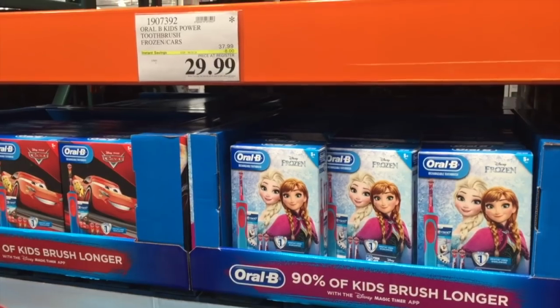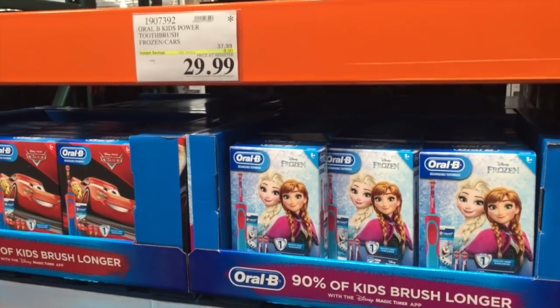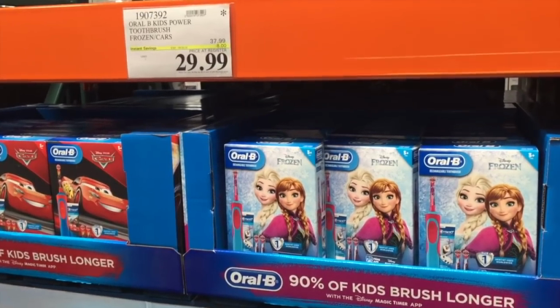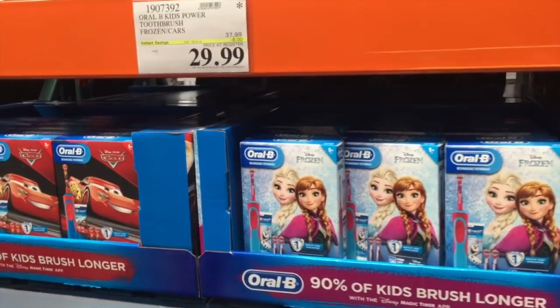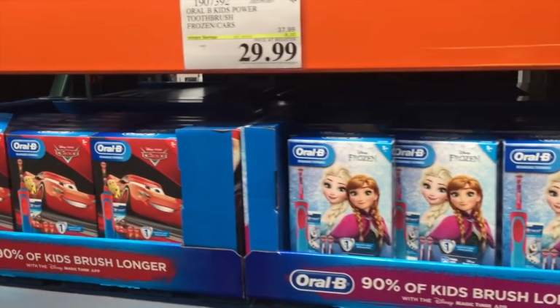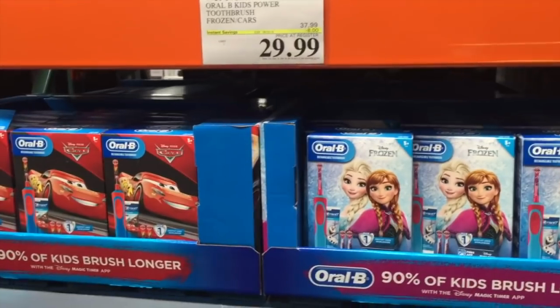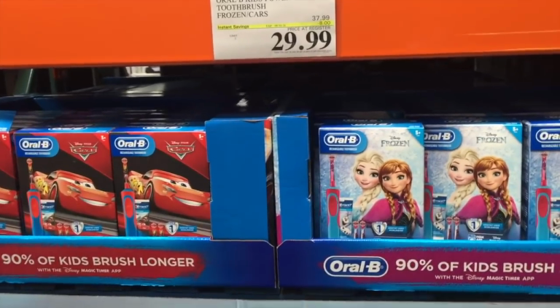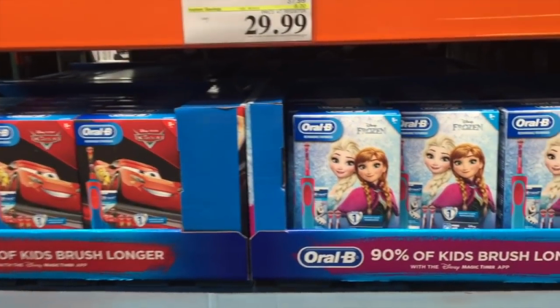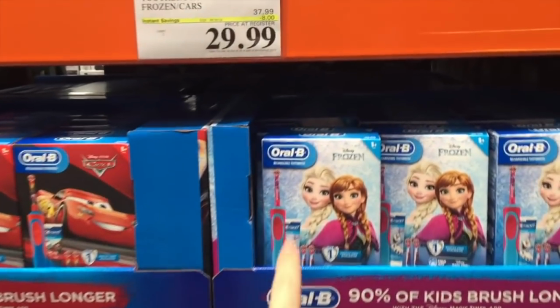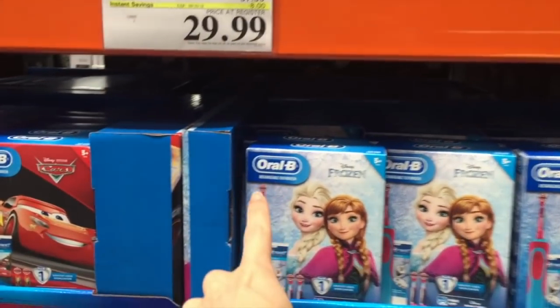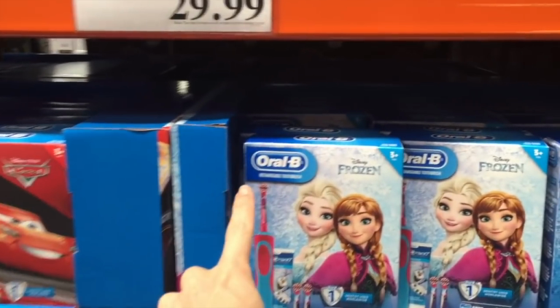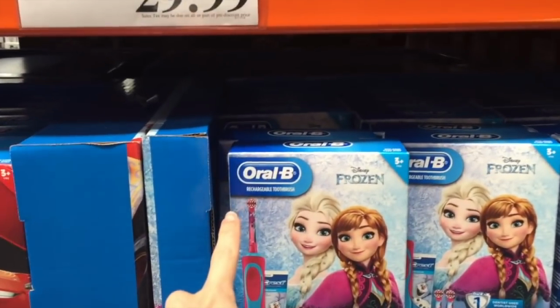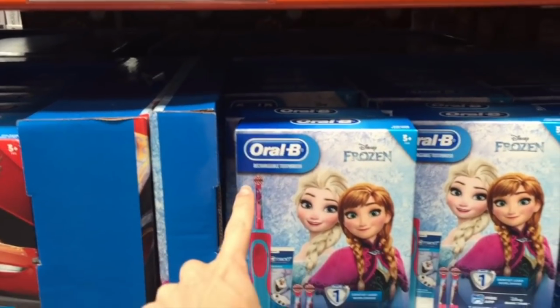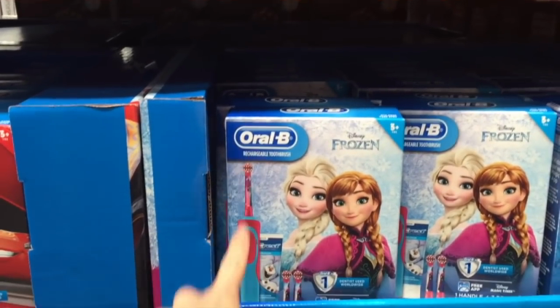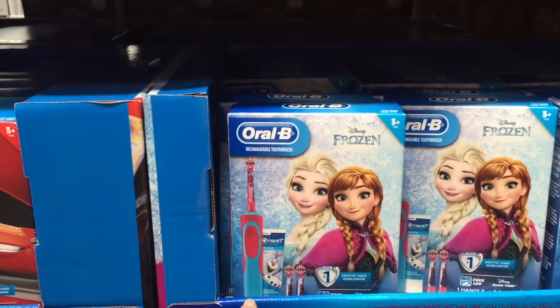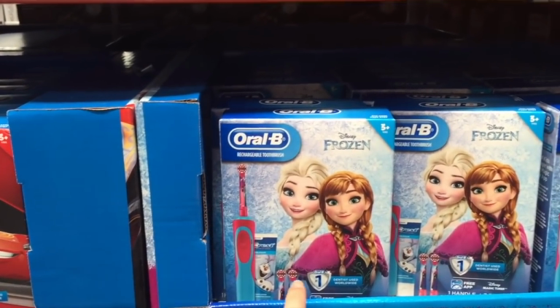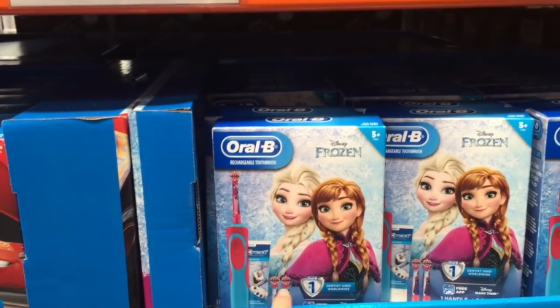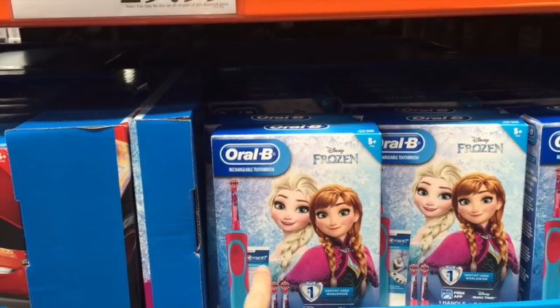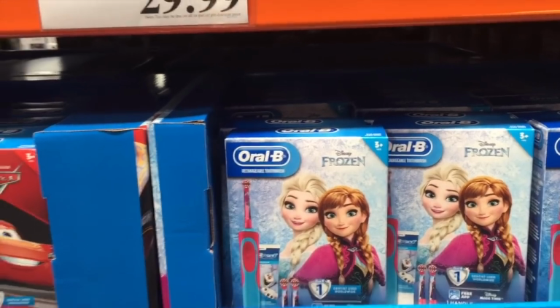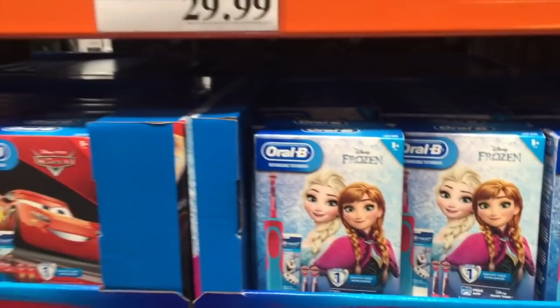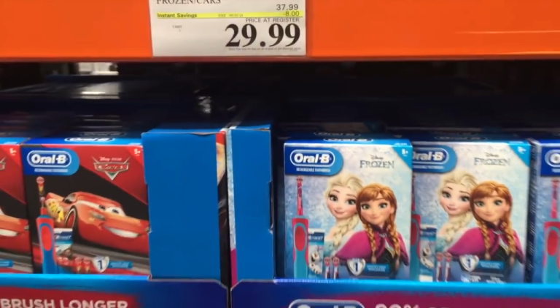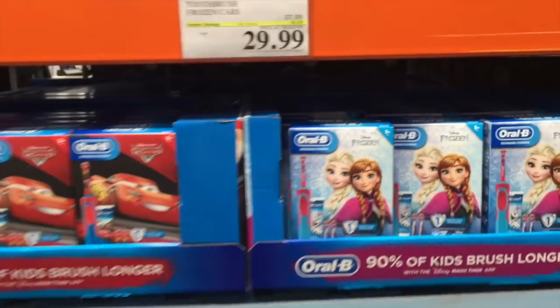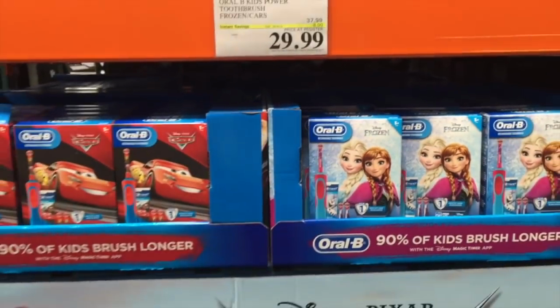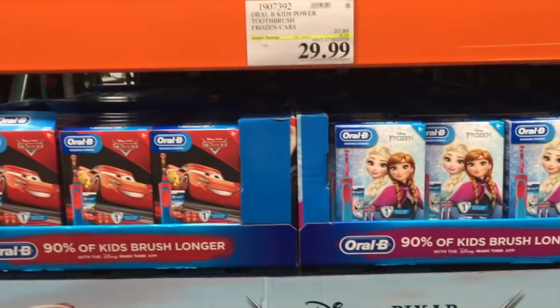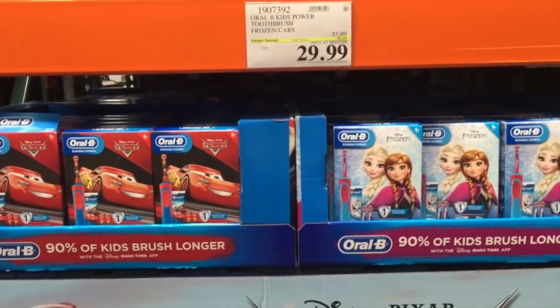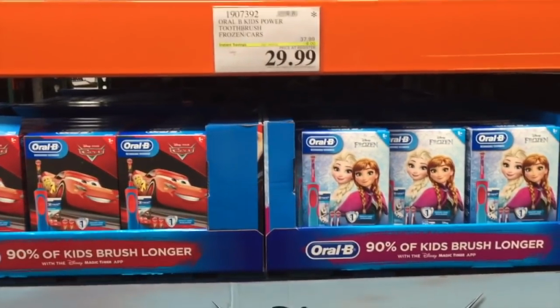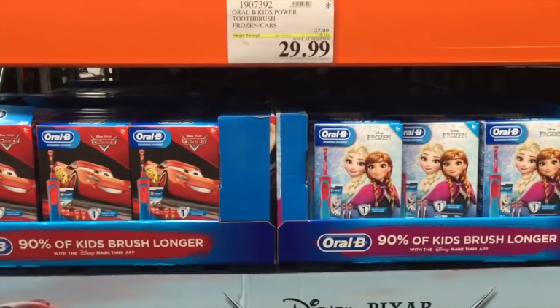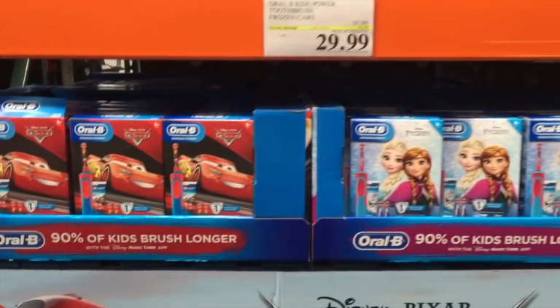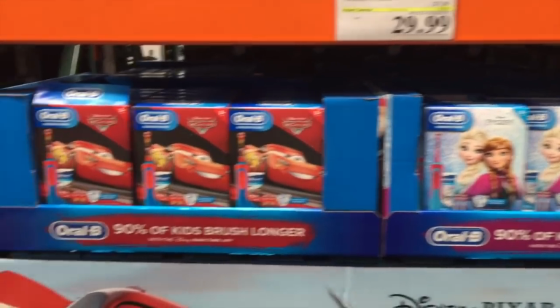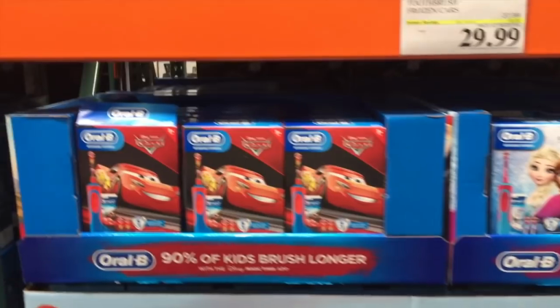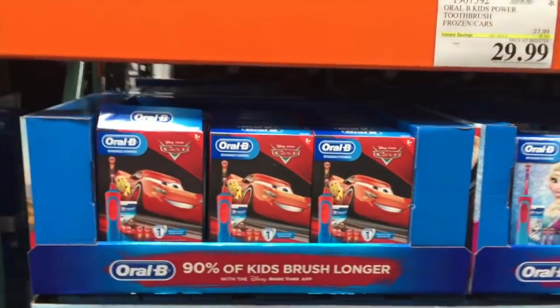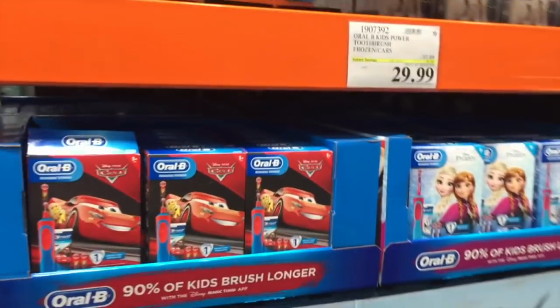Is it sad that I'm already thinking of Christmas presents? This electric toothbrush comes with one toothbrush, two extra heads, and some toothpaste for $30. It comes with a two-minute timer — is that worth the $30?